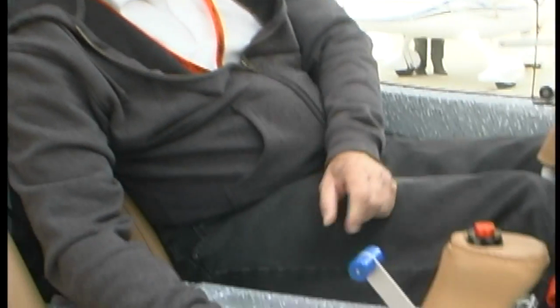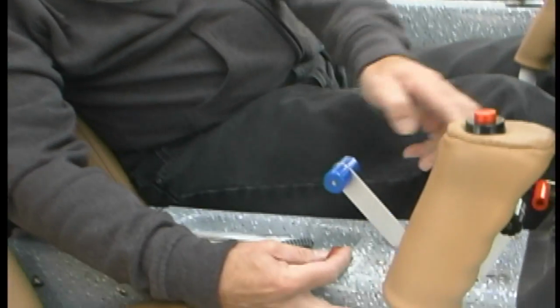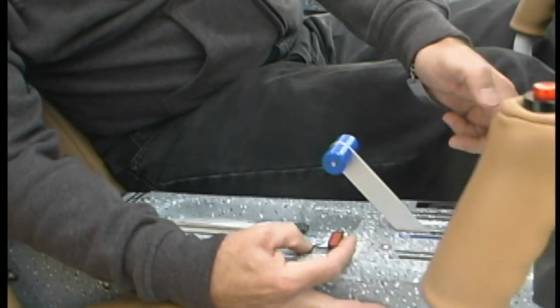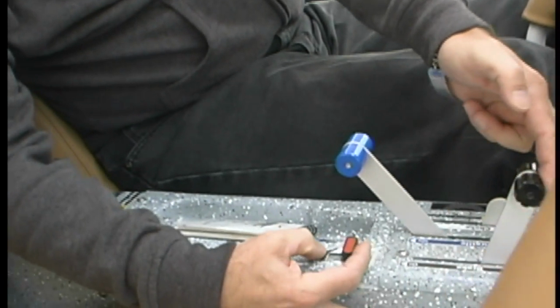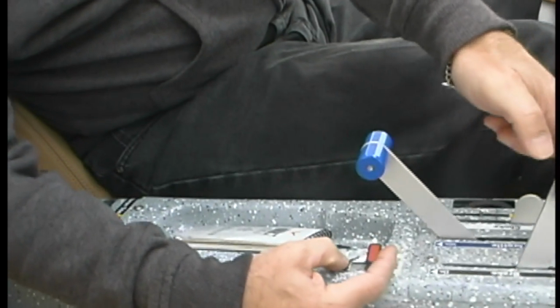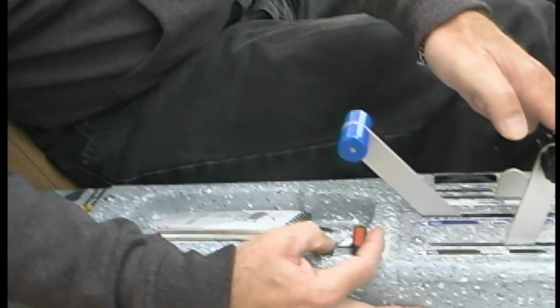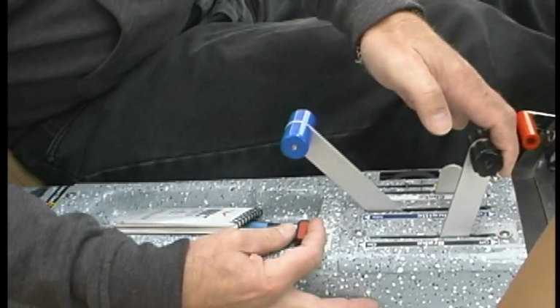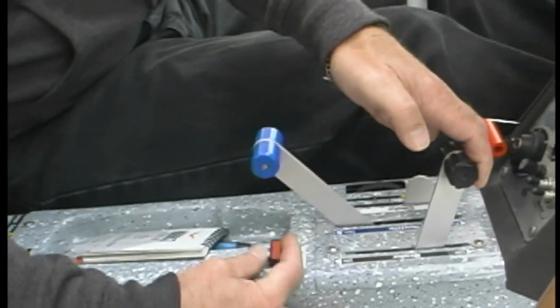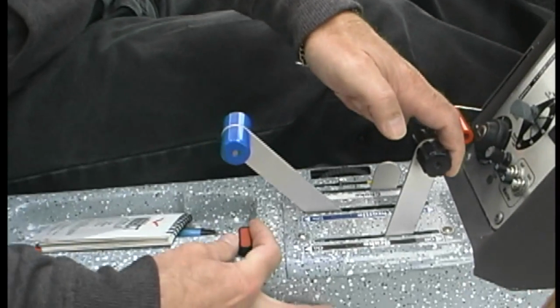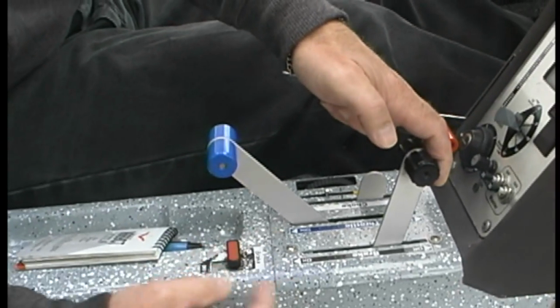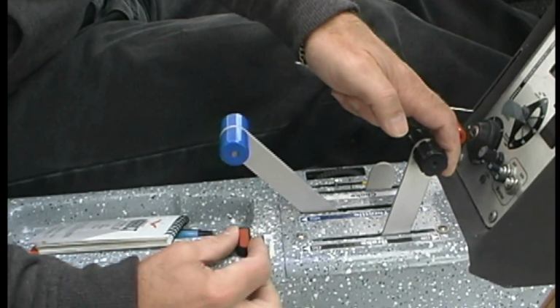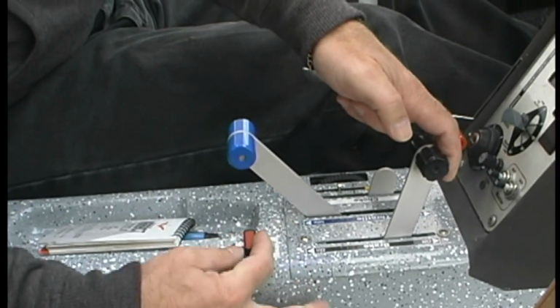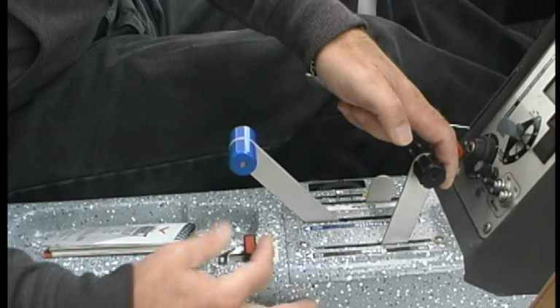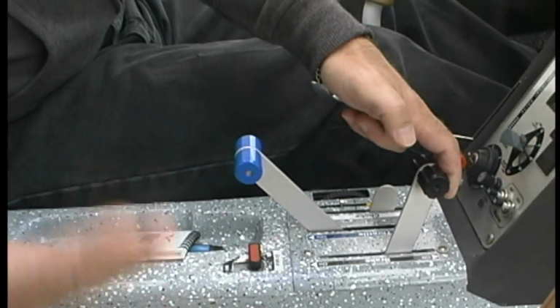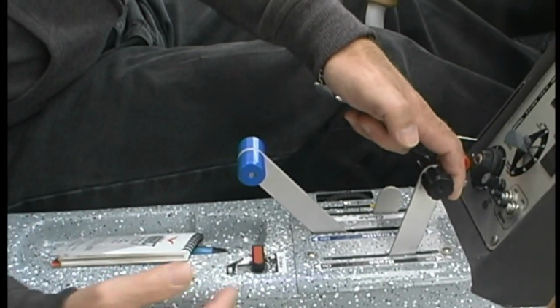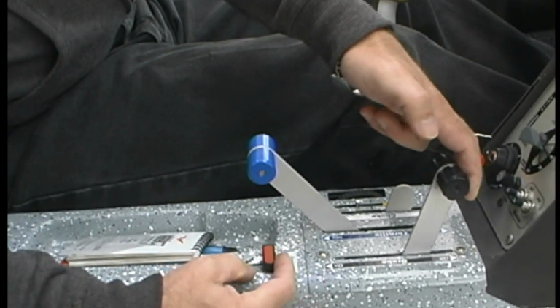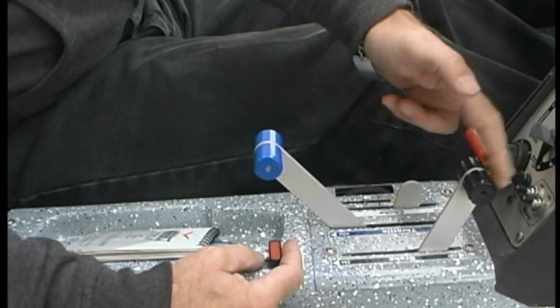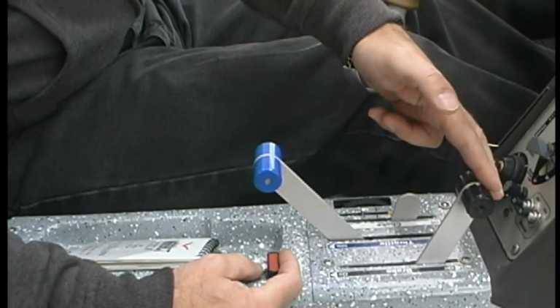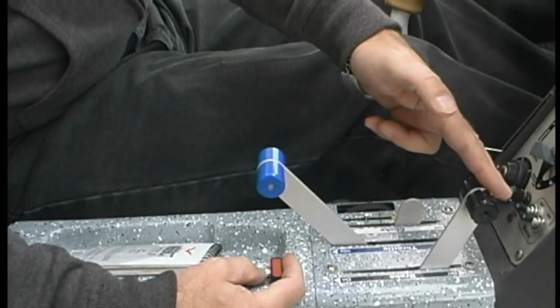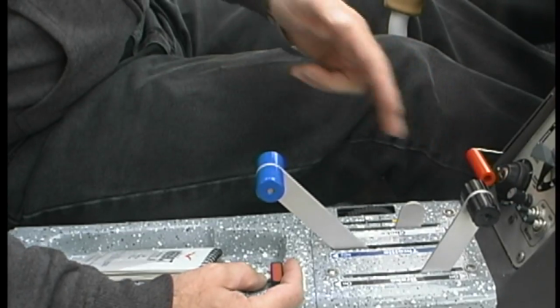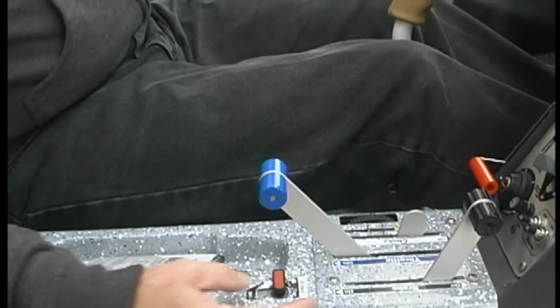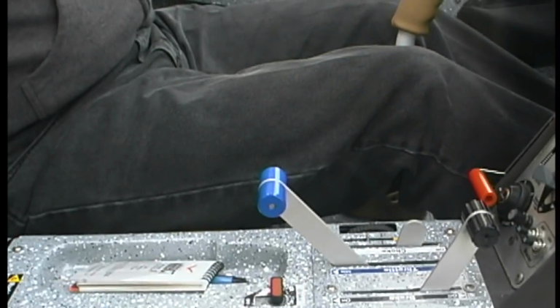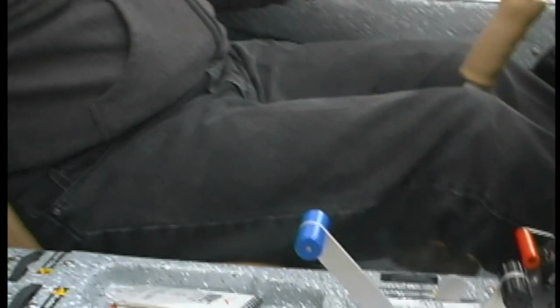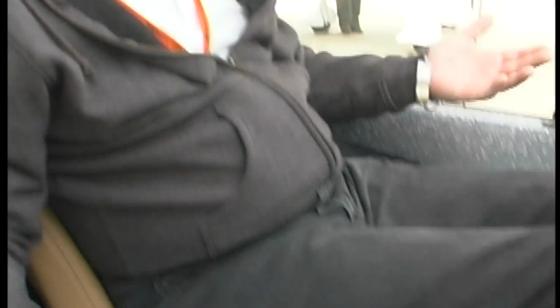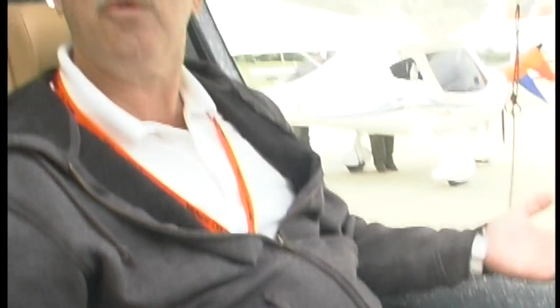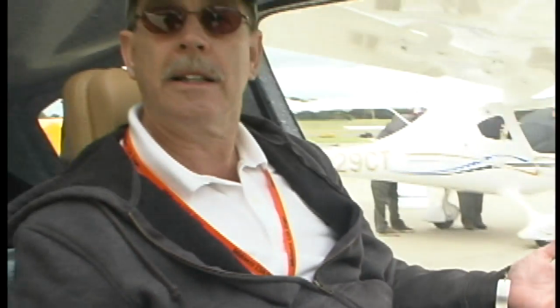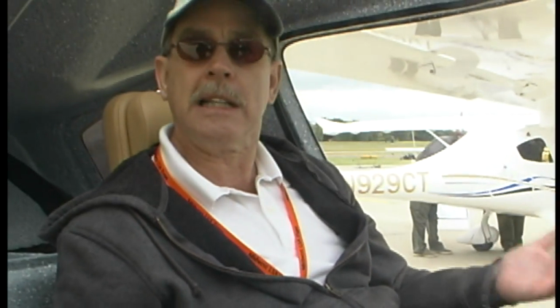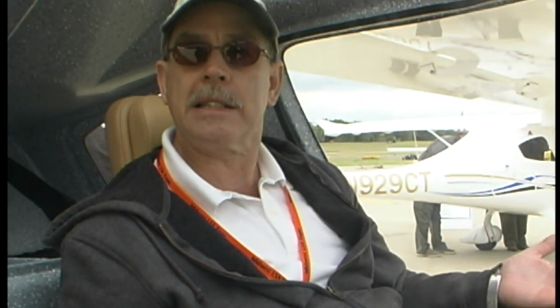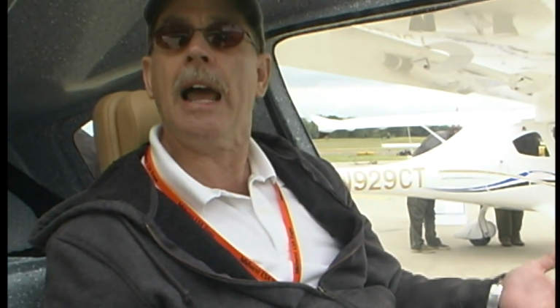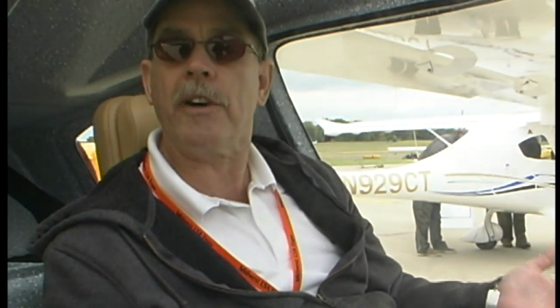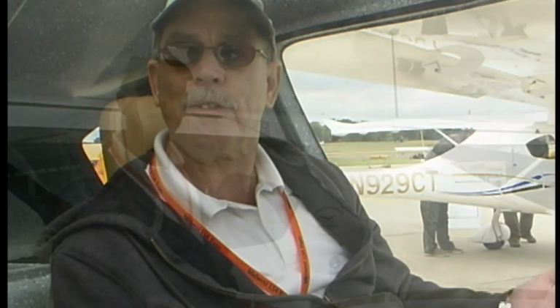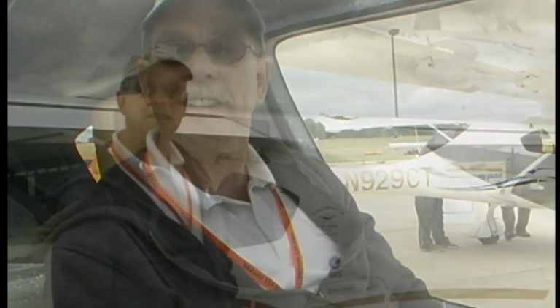One more little feature: once you pull the parking brake on, you just twist down to set it. That's how you set the parking brake in this airplane. Pretty much, if you want it, CTLS seems to have provided it.